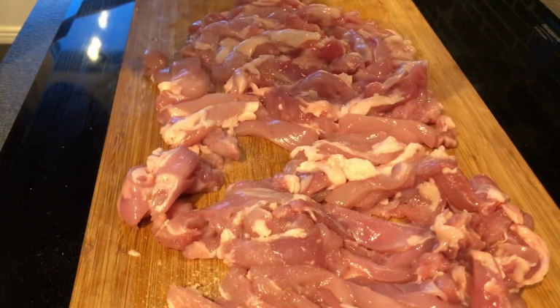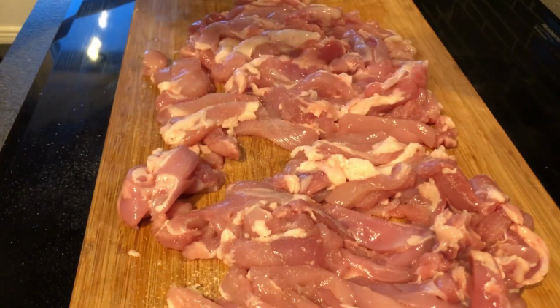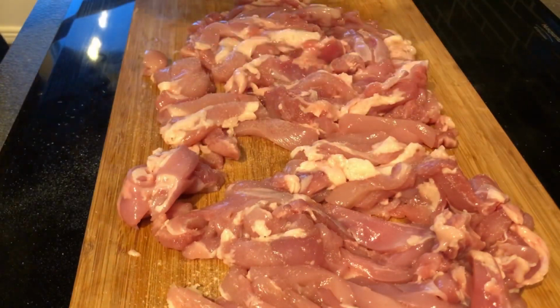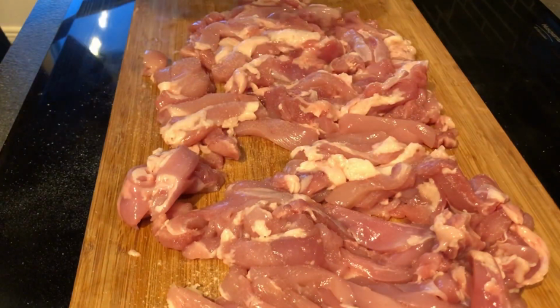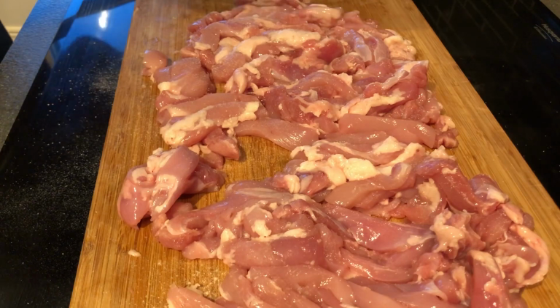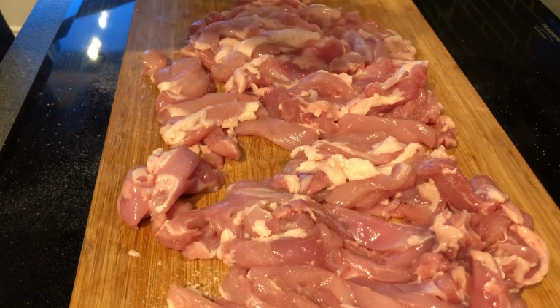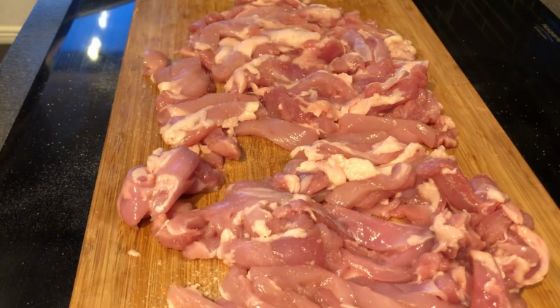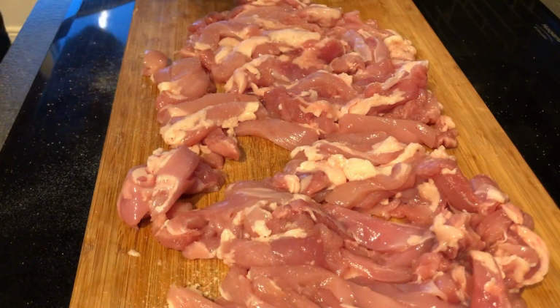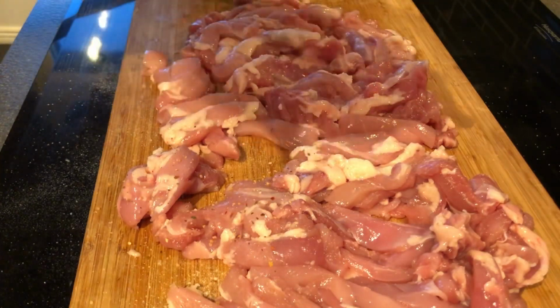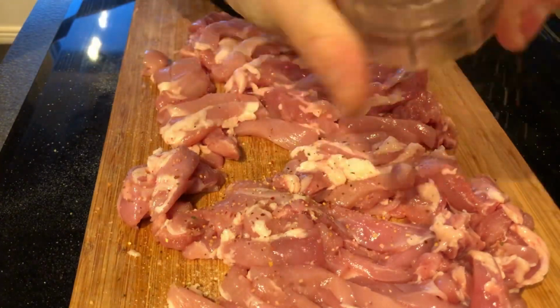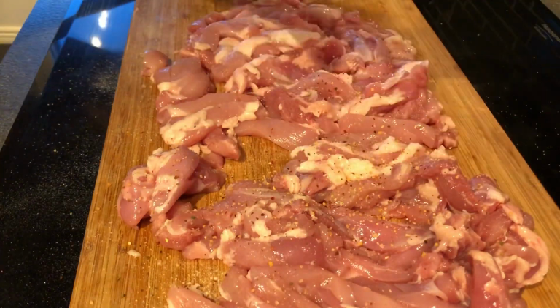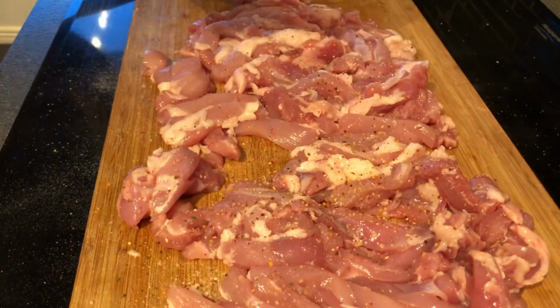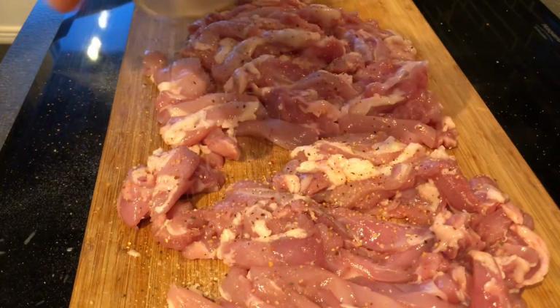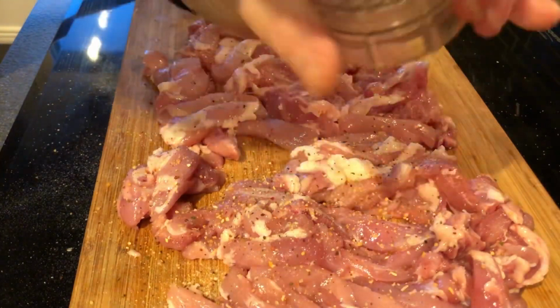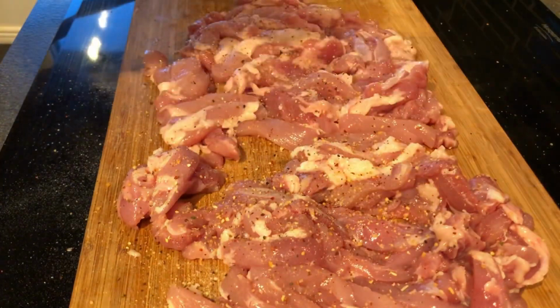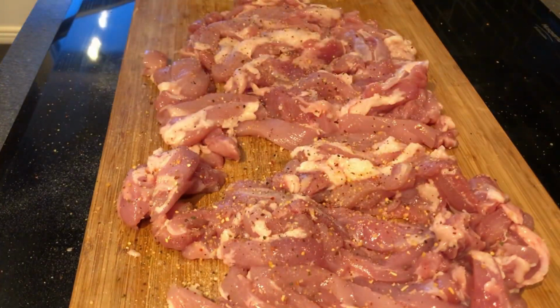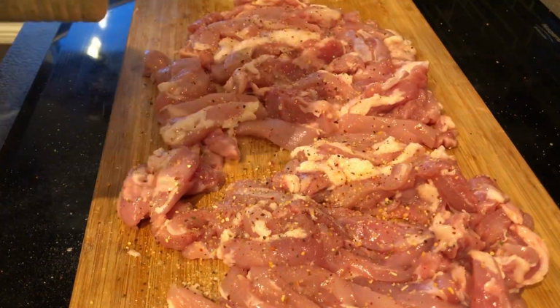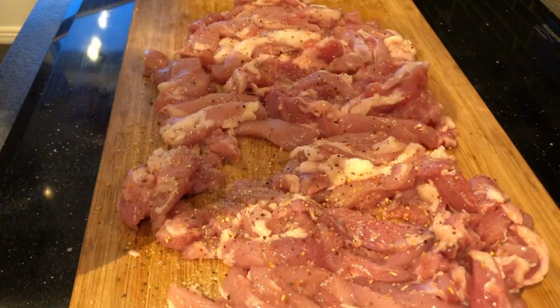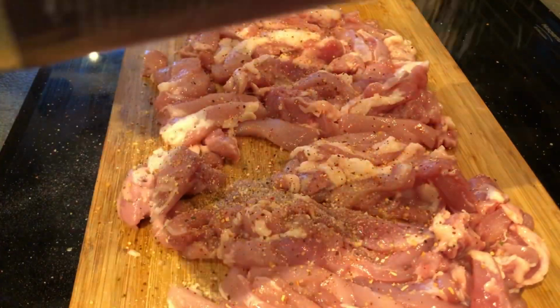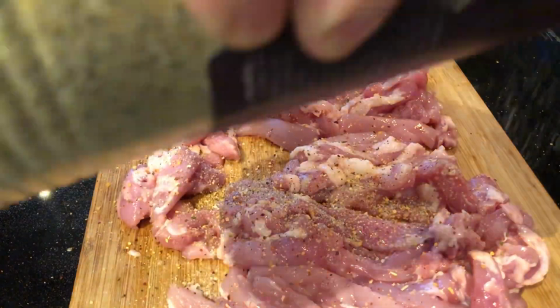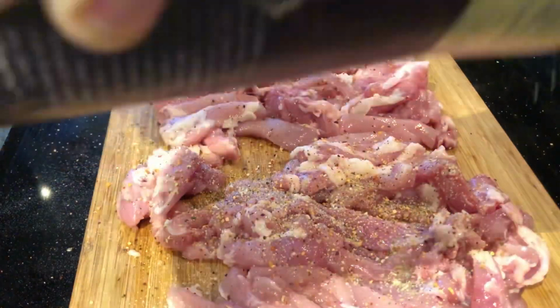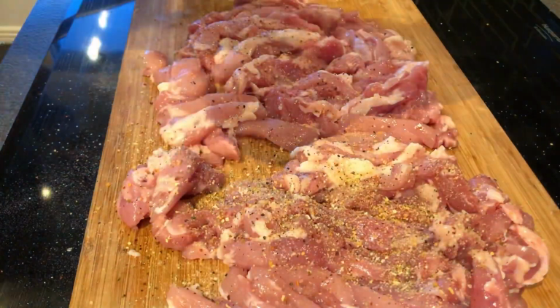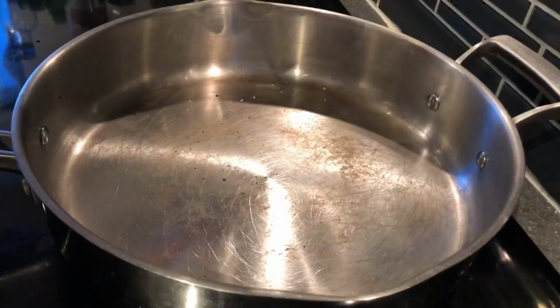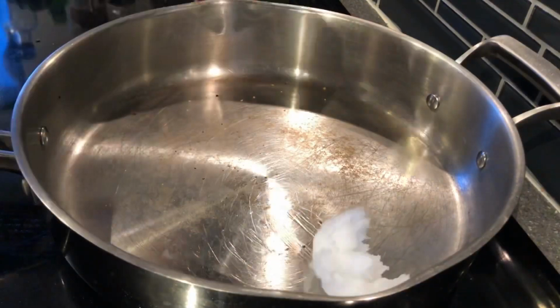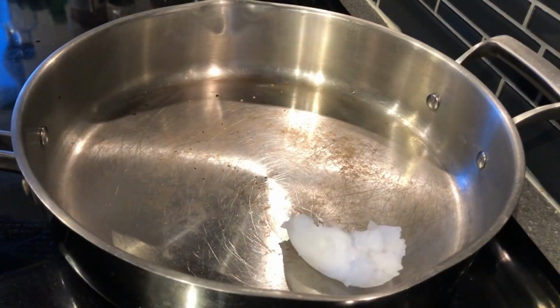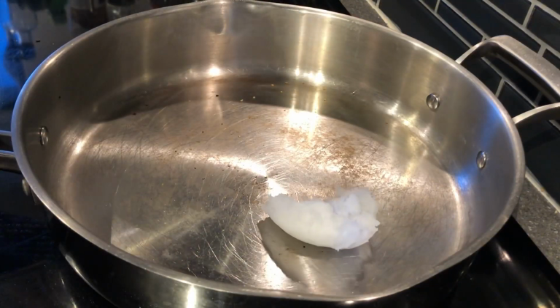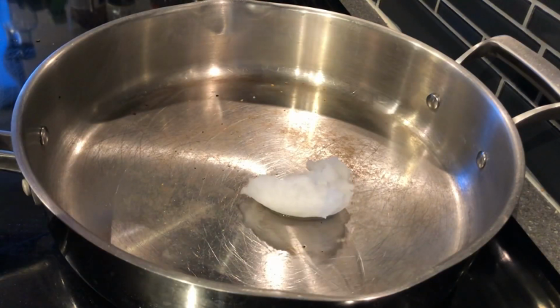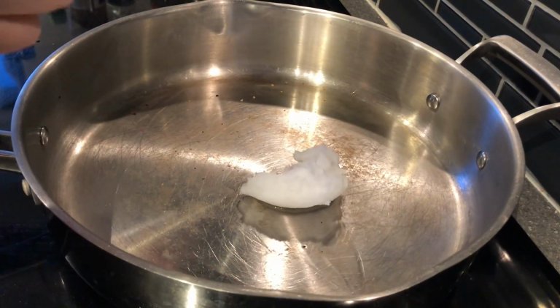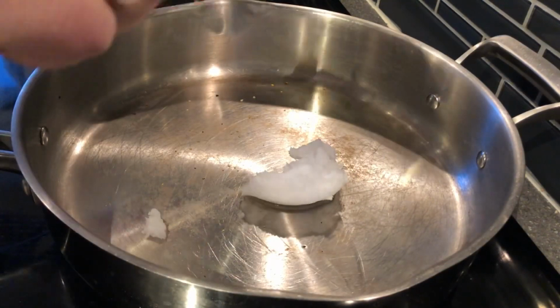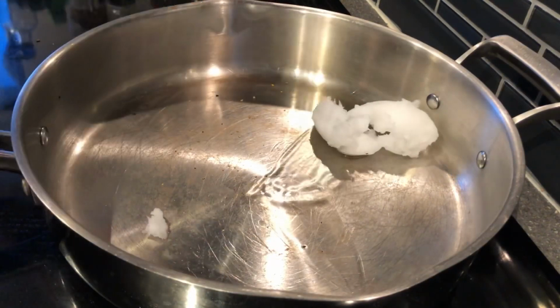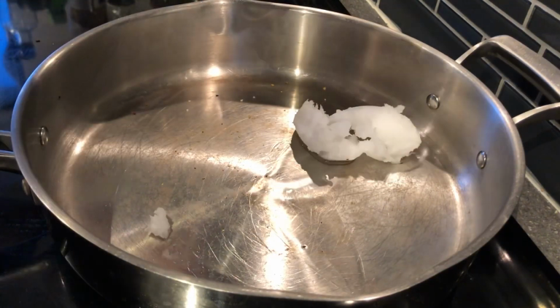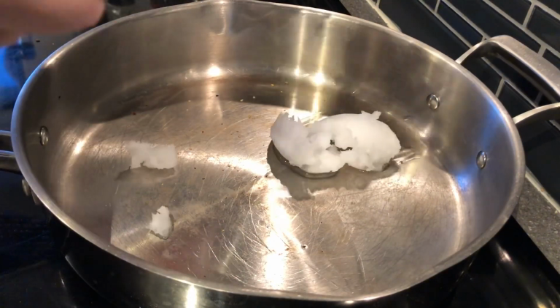Once the strips are done: salt, pepper. I'm using 'It's Incredible' from Heaven Made Products — you can use whatever you like — and then I have a cajun seasoning that I'm going to season the rest with.